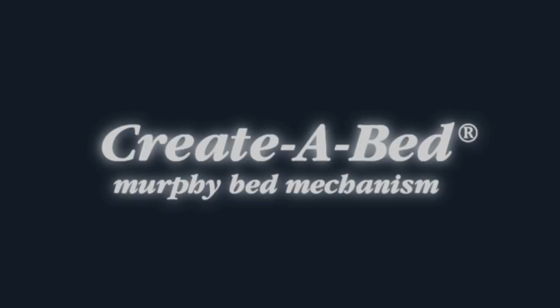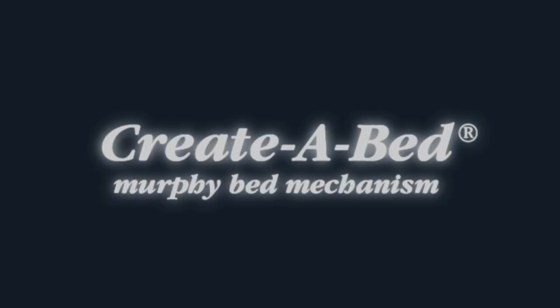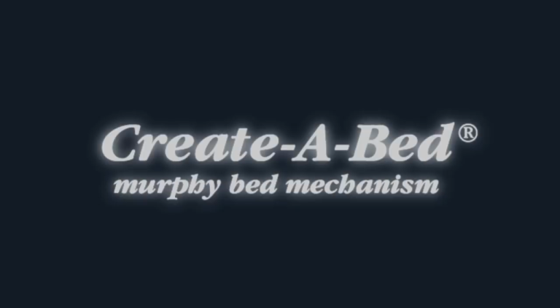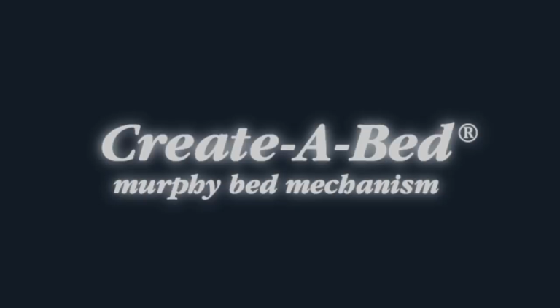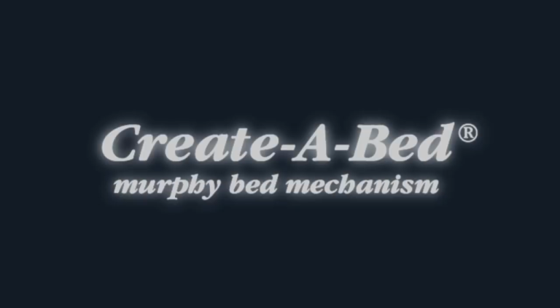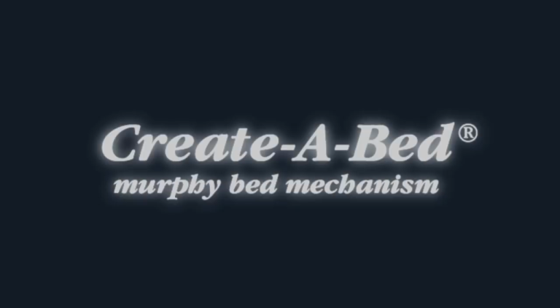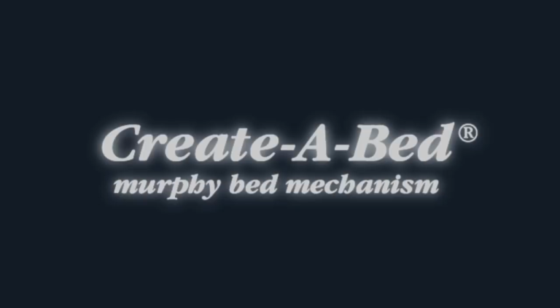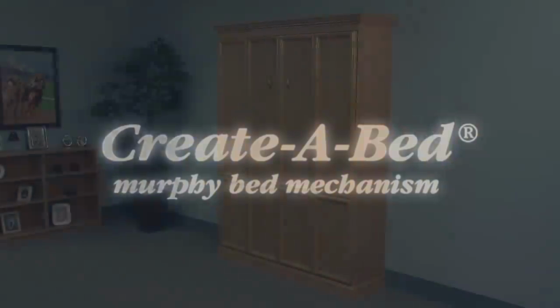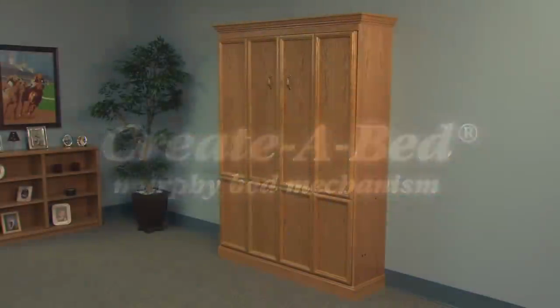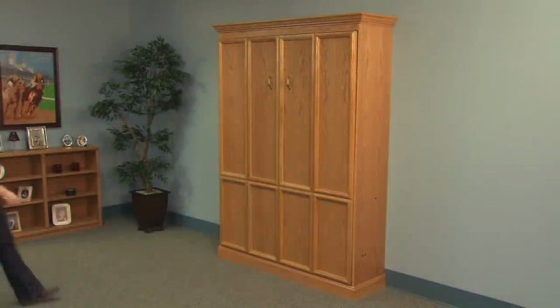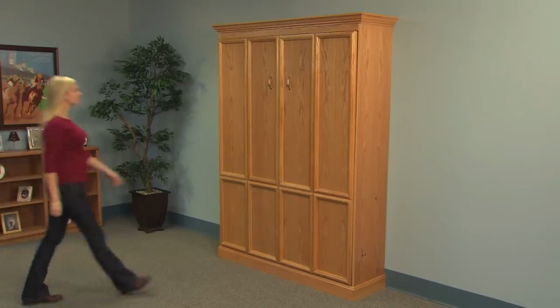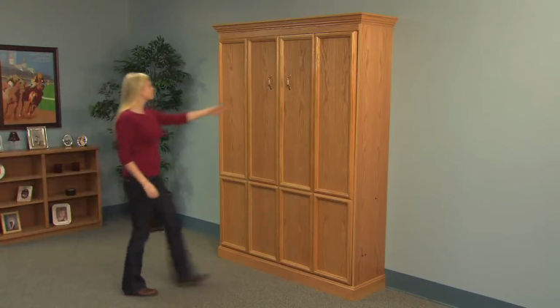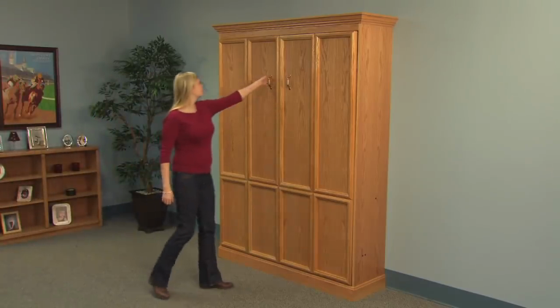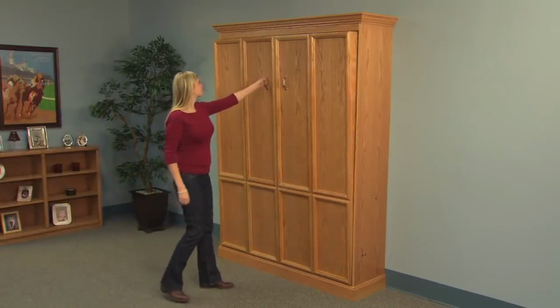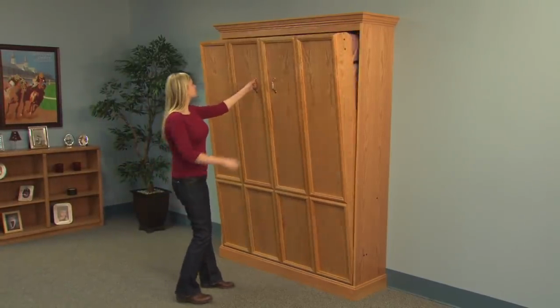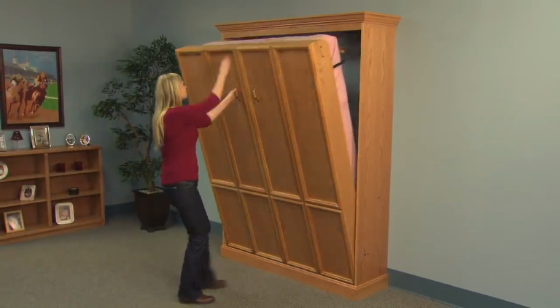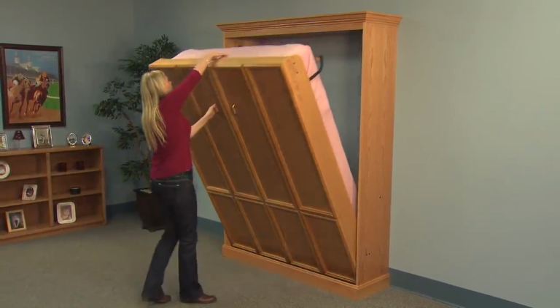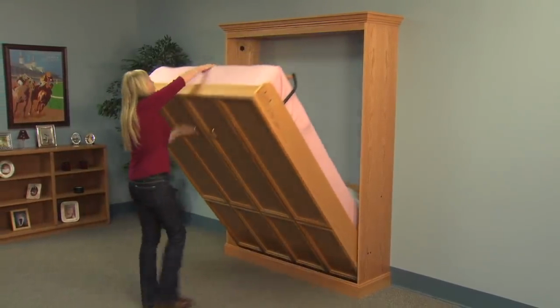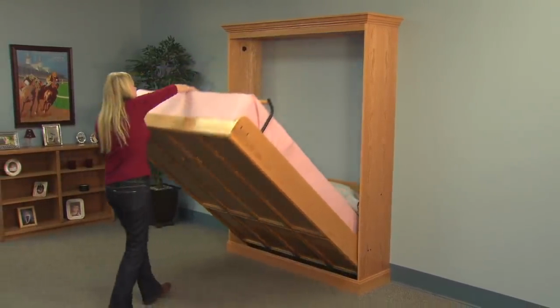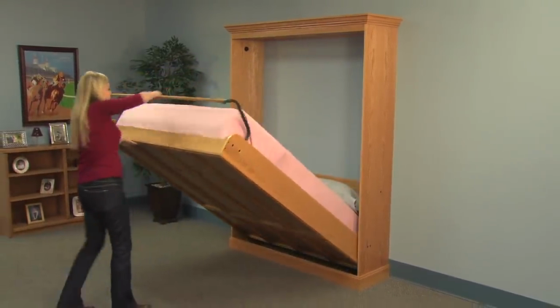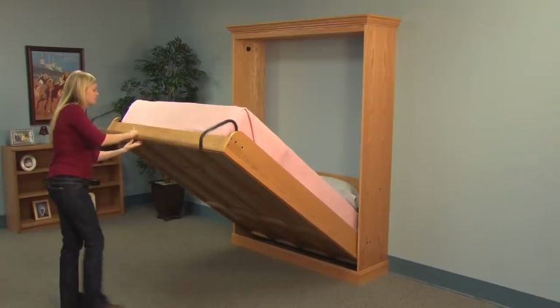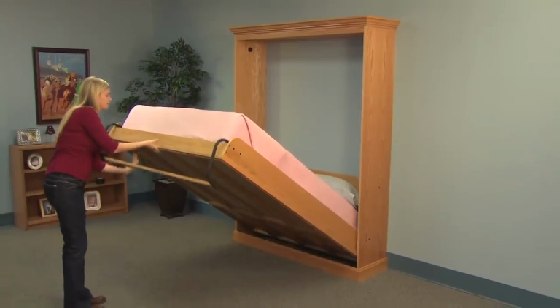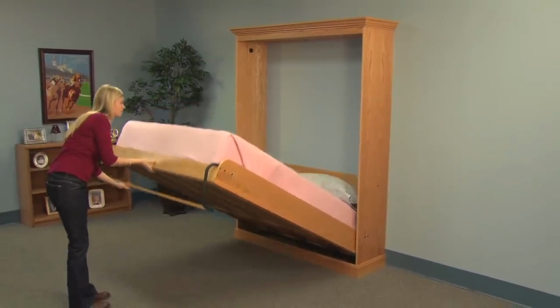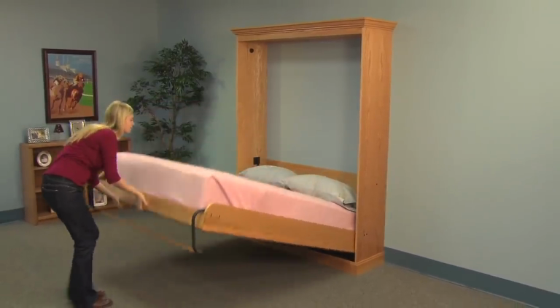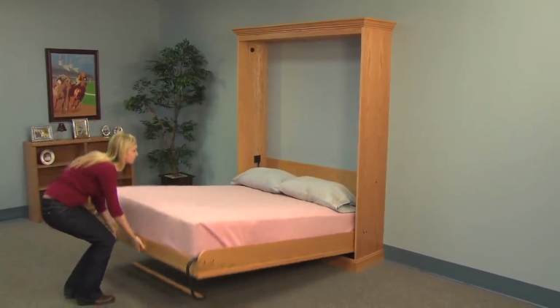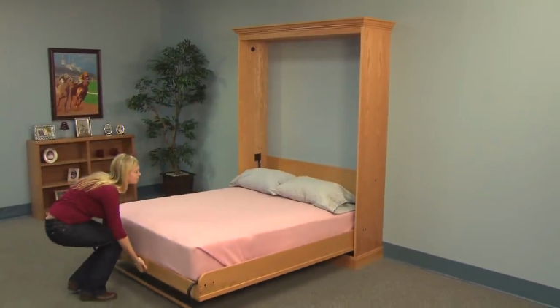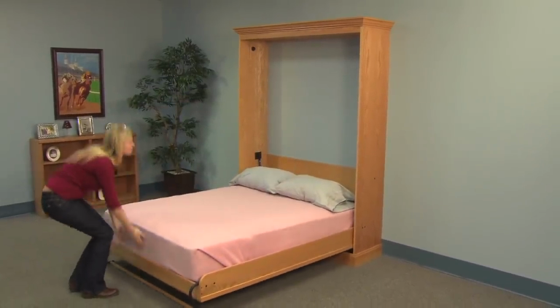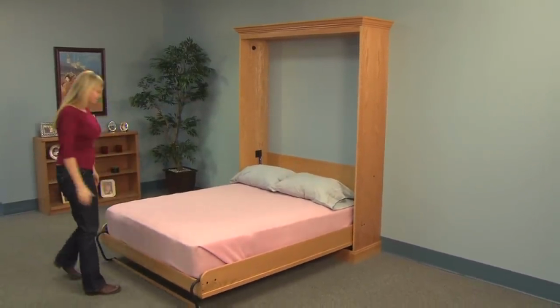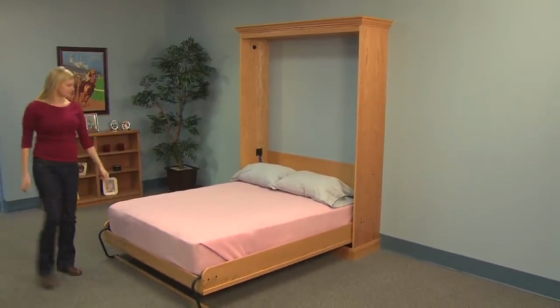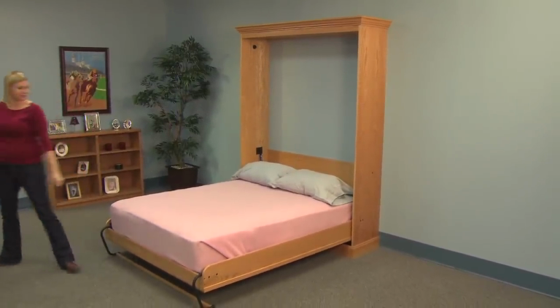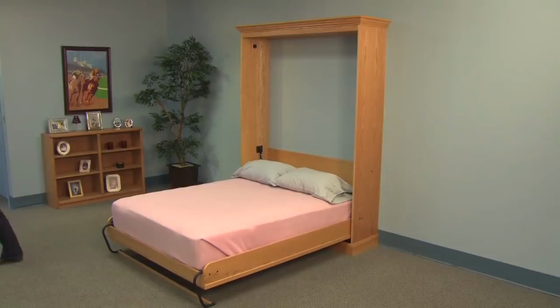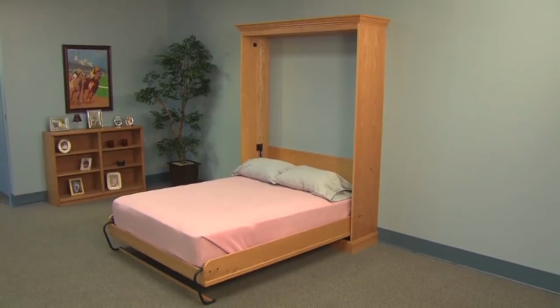Need more space? Extra room for overnight guests? A Murphy bed can turn a bedroom into a home office or add a comfortable bed anywhere. And now you can save hundreds of dollars by building your own Murphy bed with the Create-A-Bed Murphy Bed mechanism.